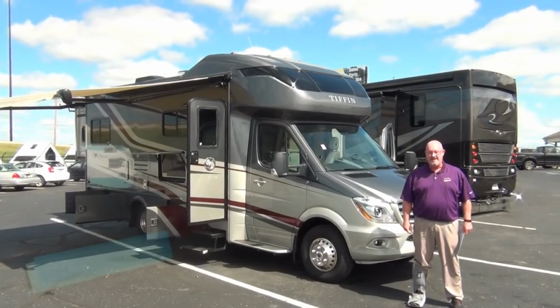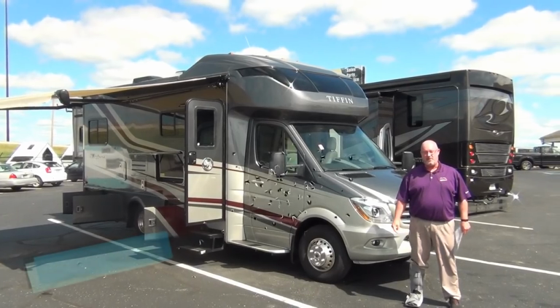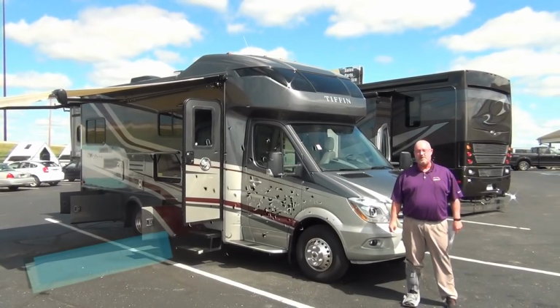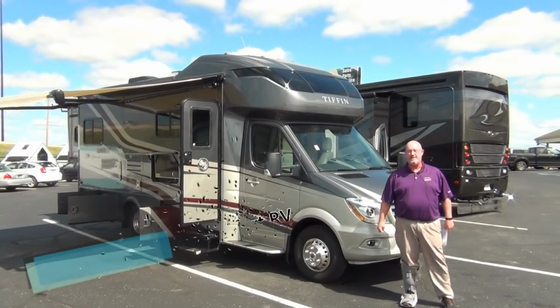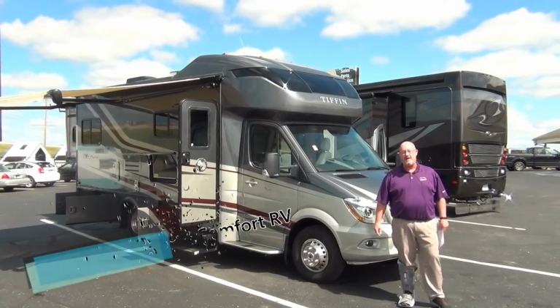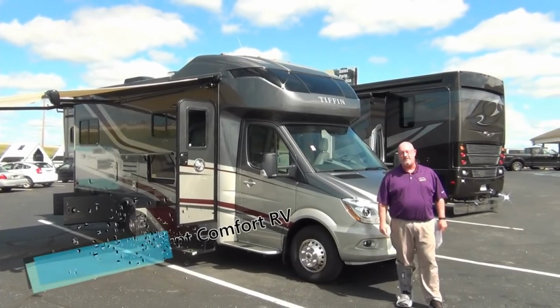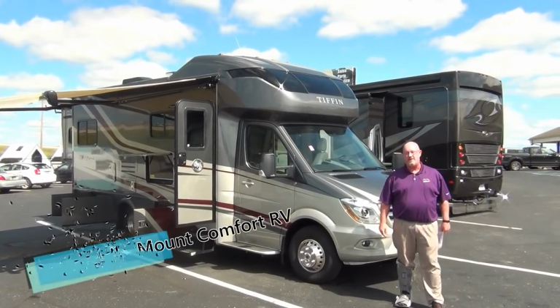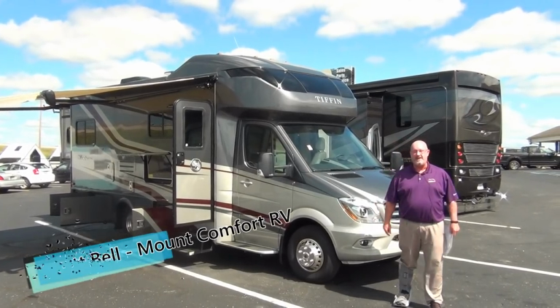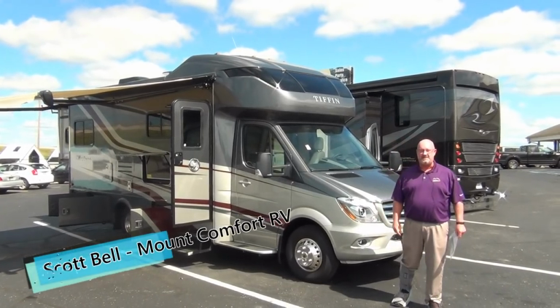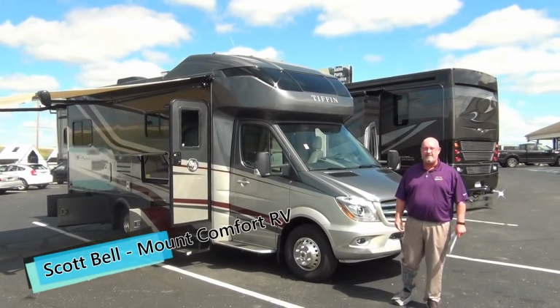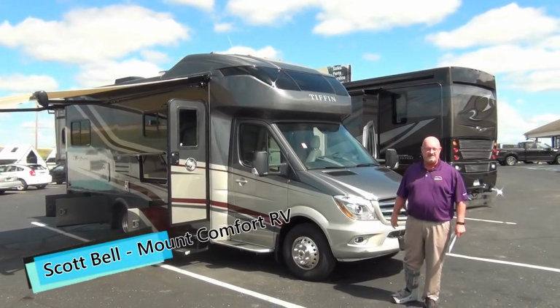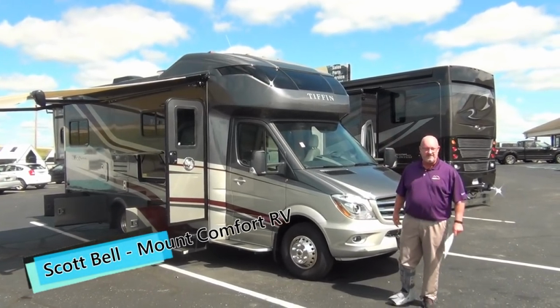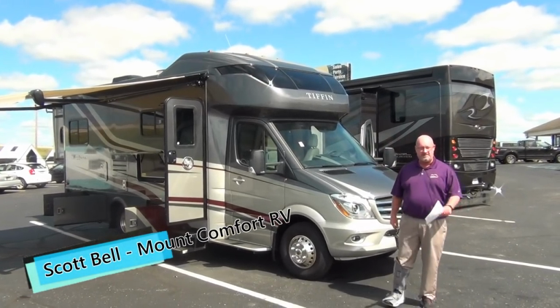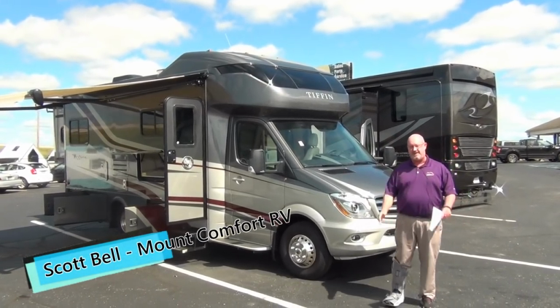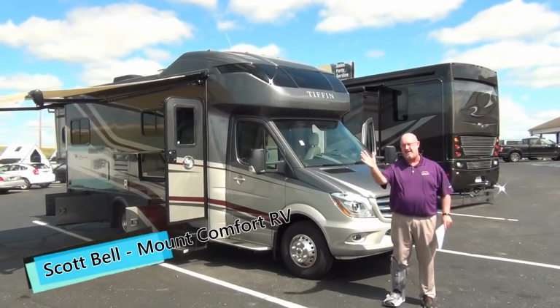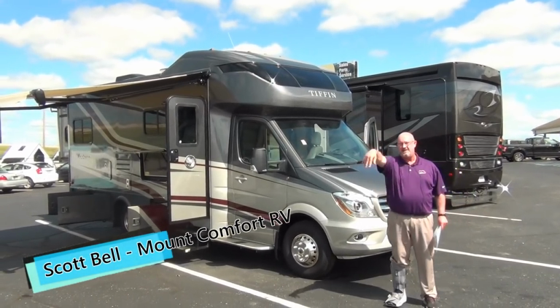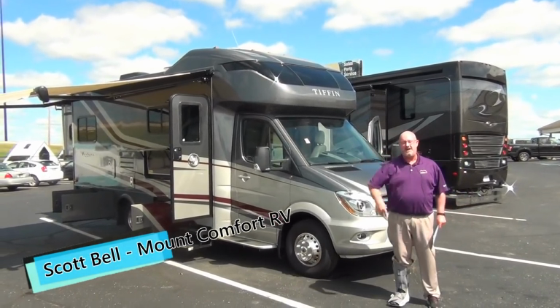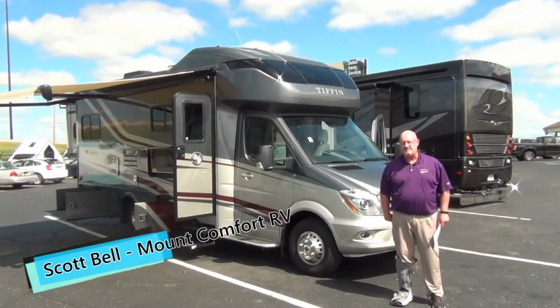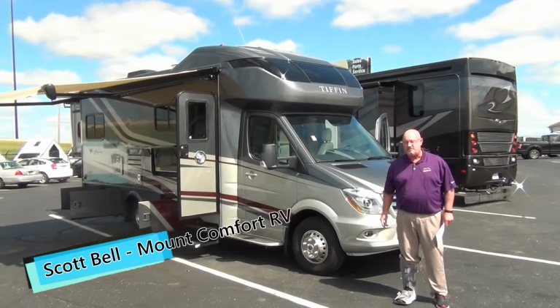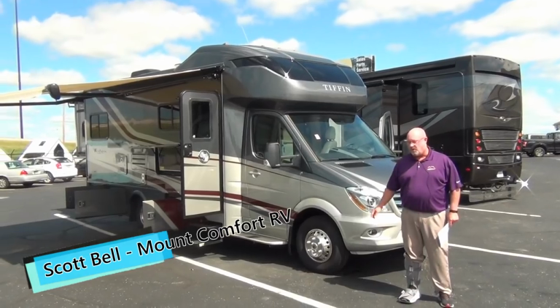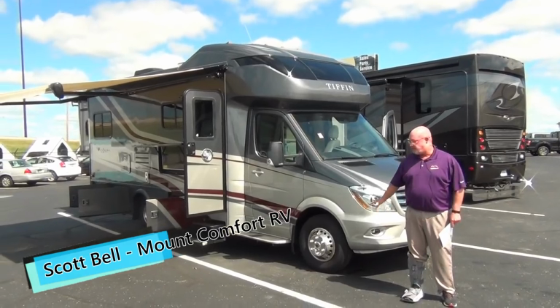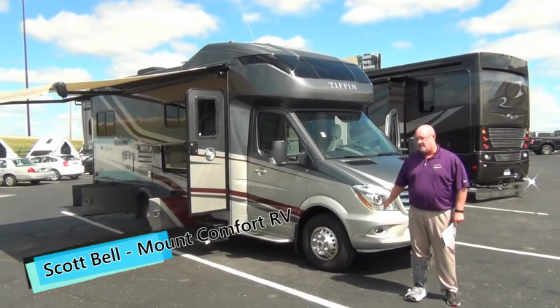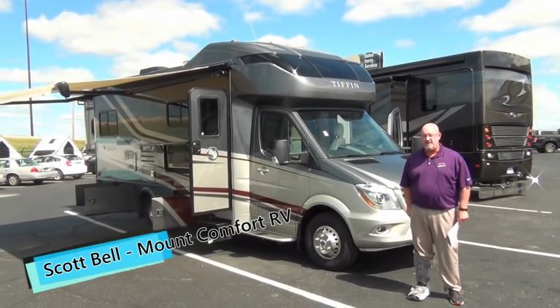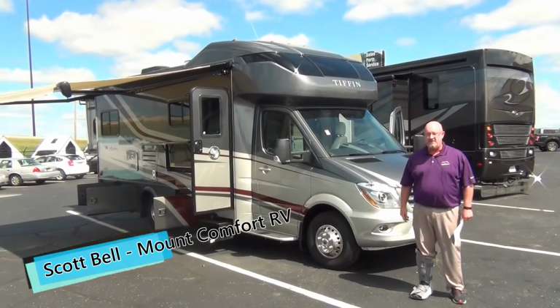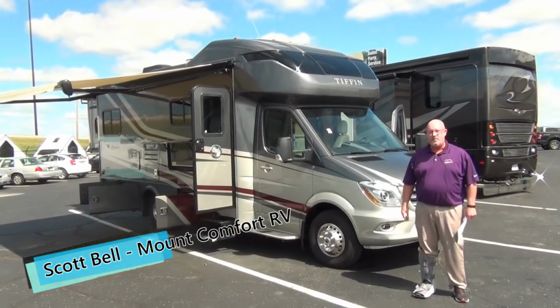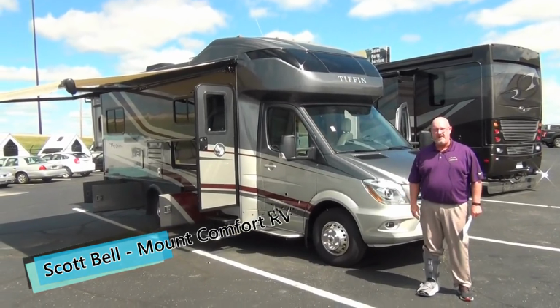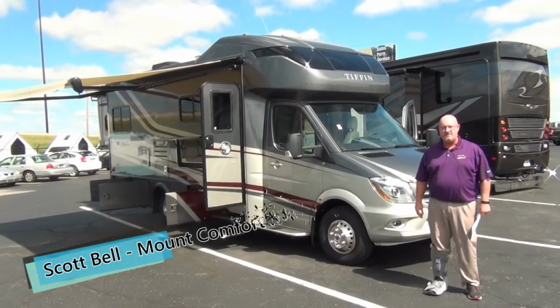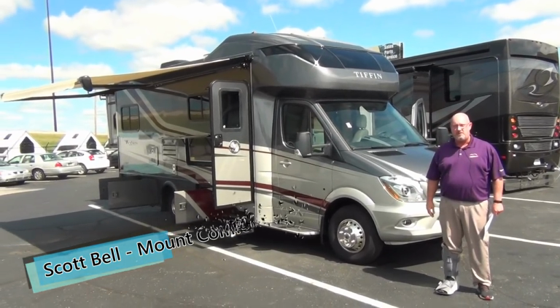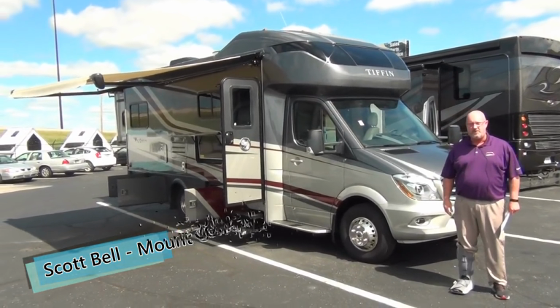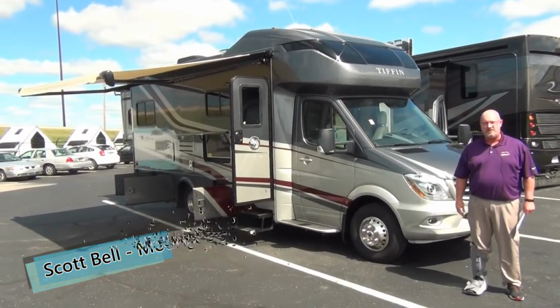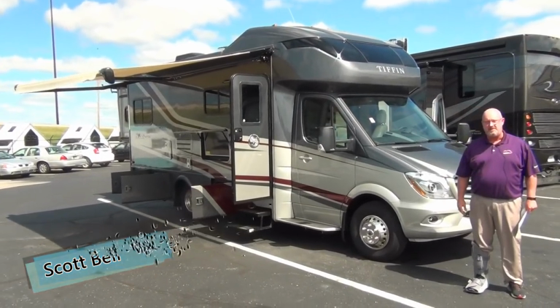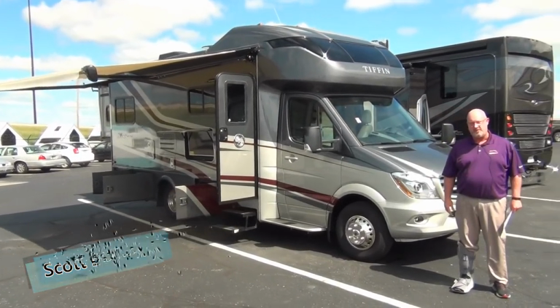Hey folks, welcome again to Mount Comfort RV. I'm Scott Bell. Today we're going to take a walk through on the Tiffin Wayfarer, the 24QW.